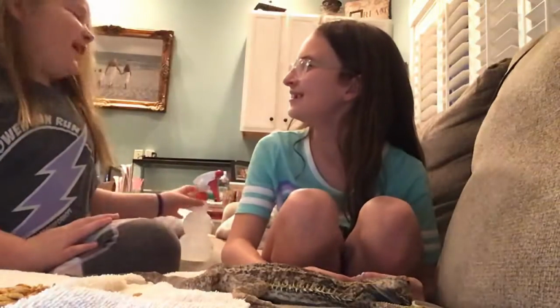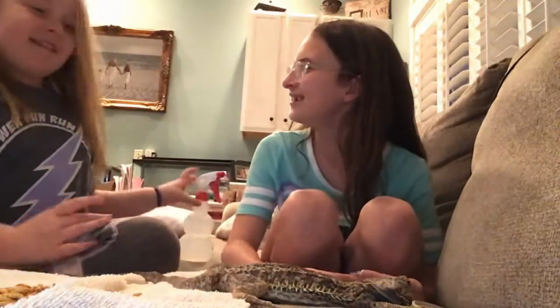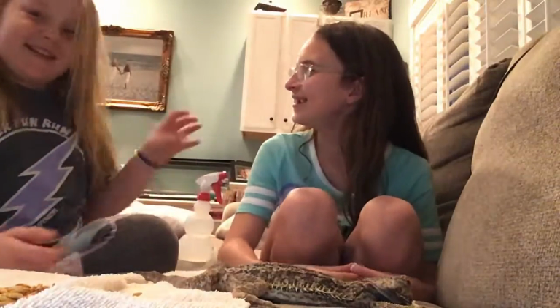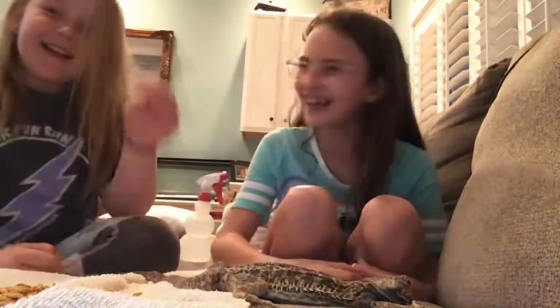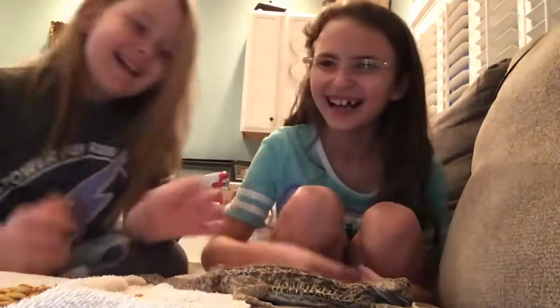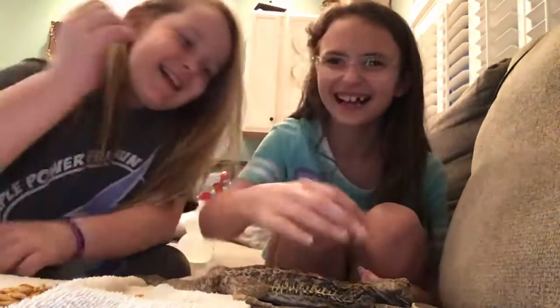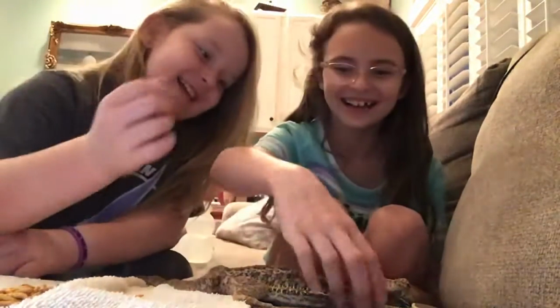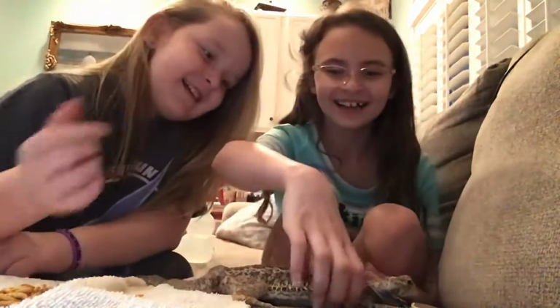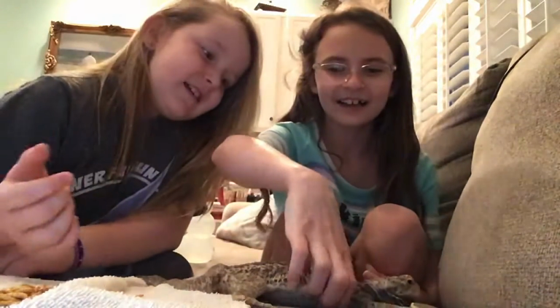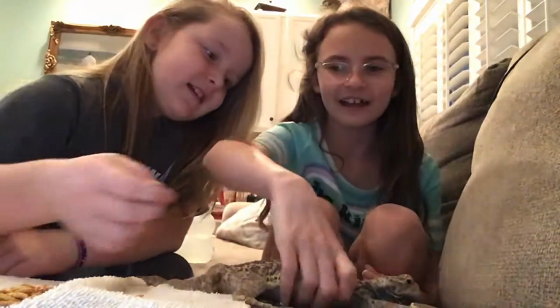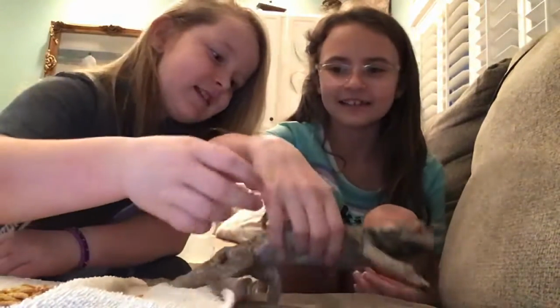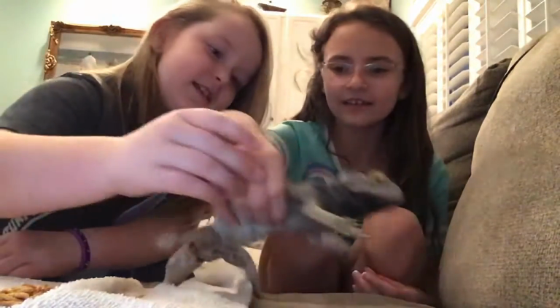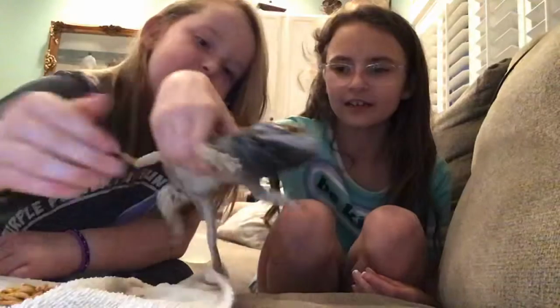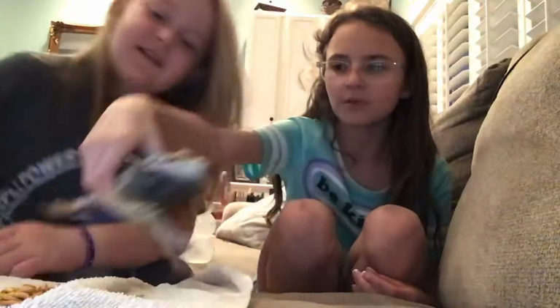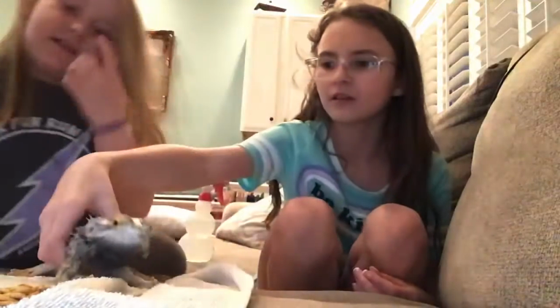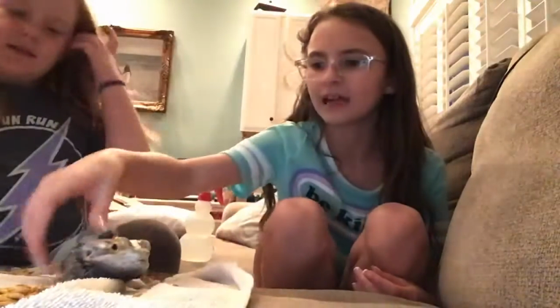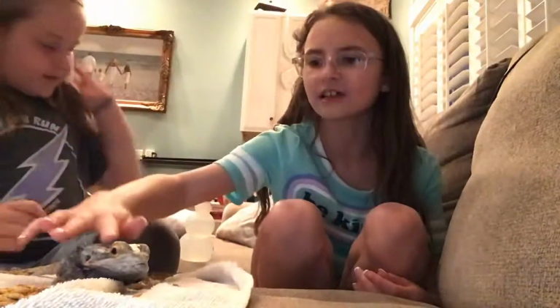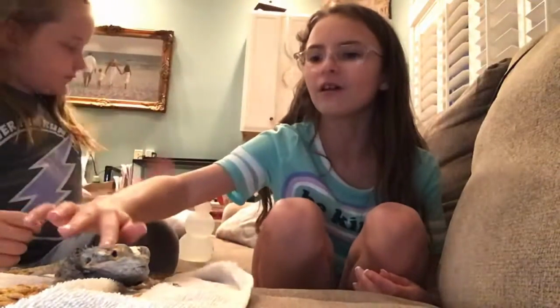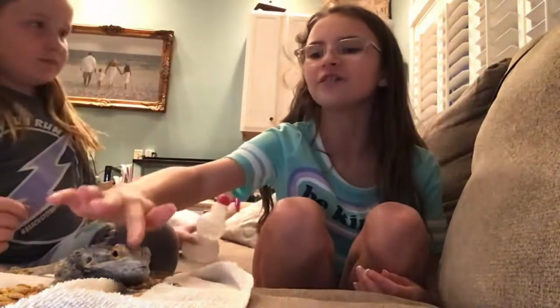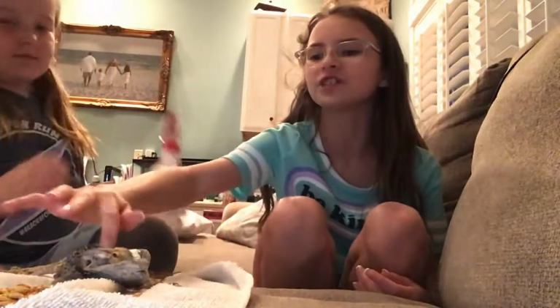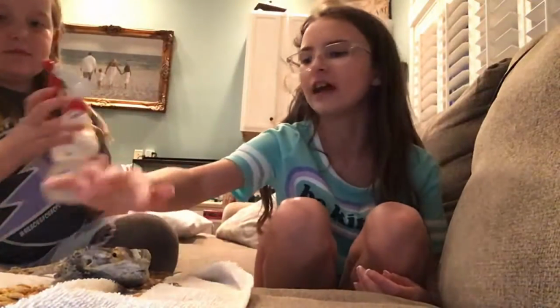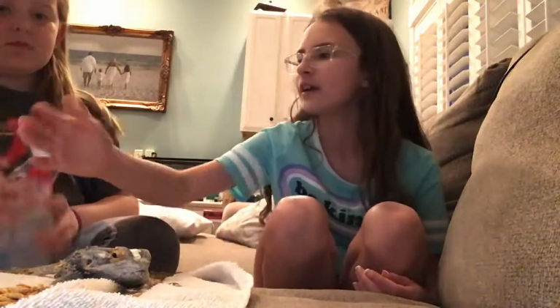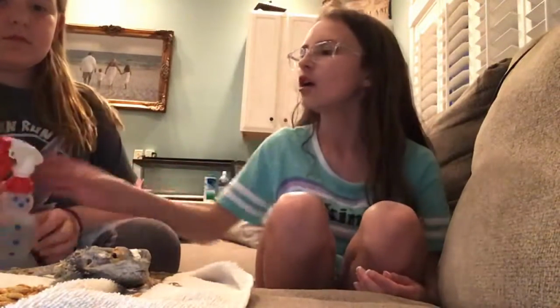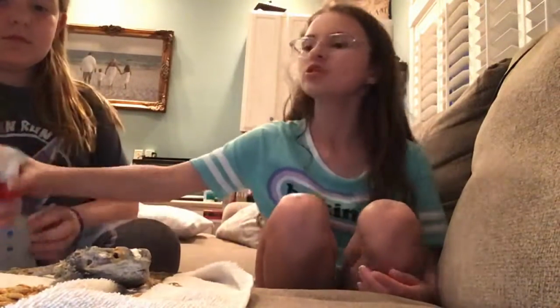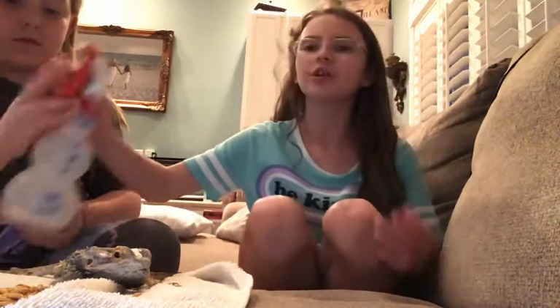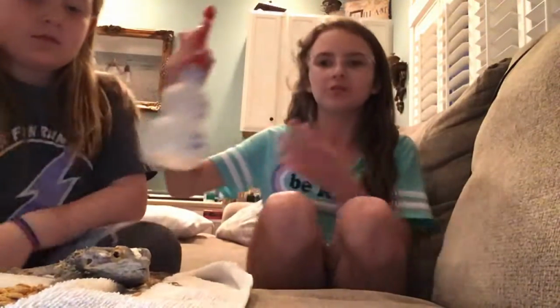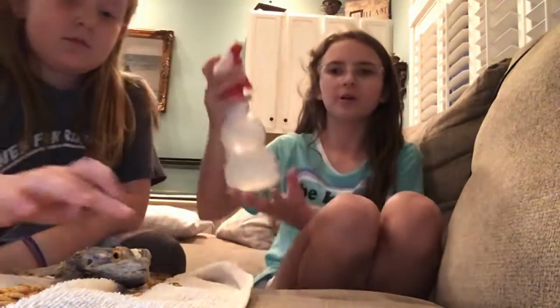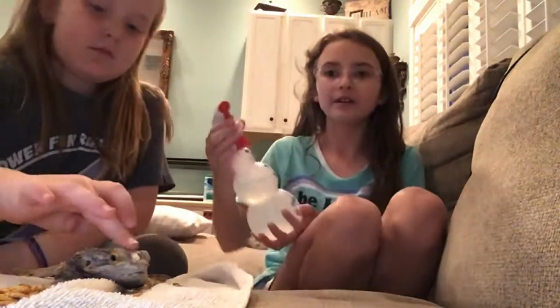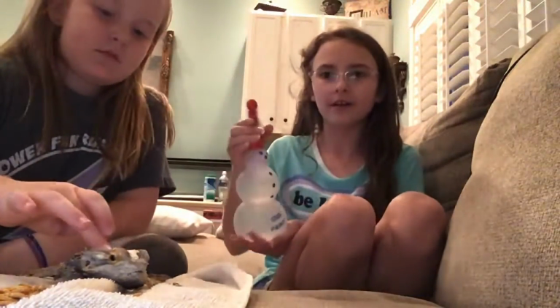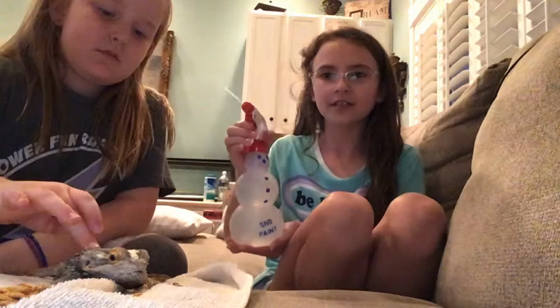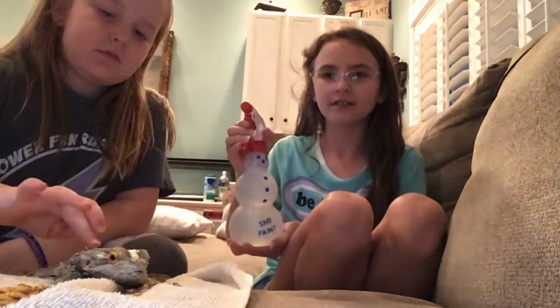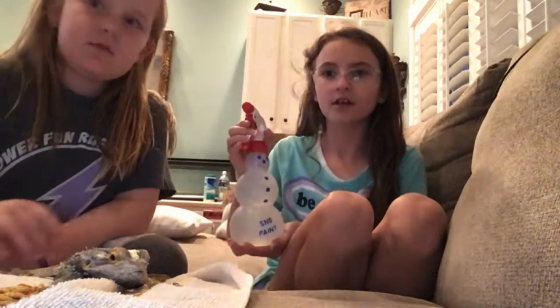This is Lizzie! Okay, Lizzie, you're gonna get sprayed — wait, actually I don't think she's dry right now. Here, we'll just show you her spray bottle. Here it is!